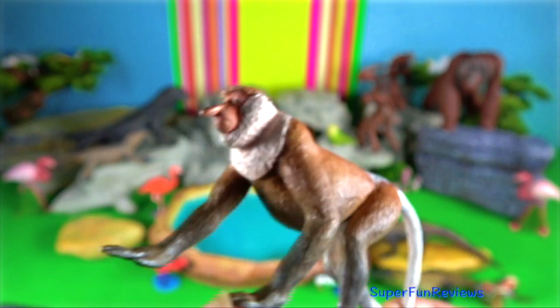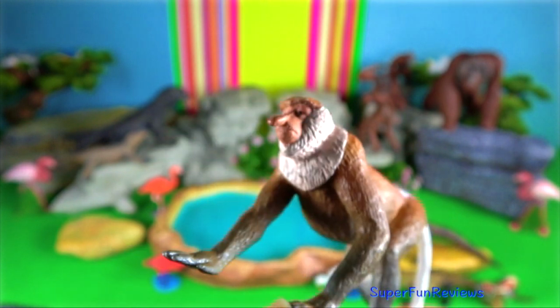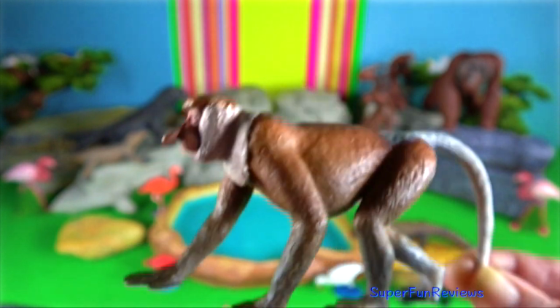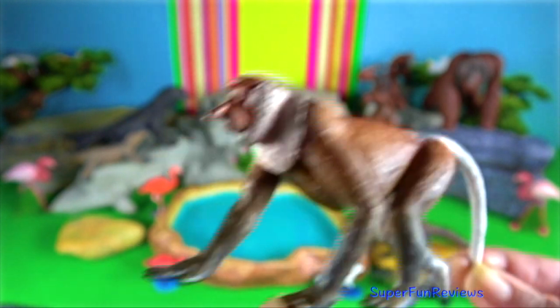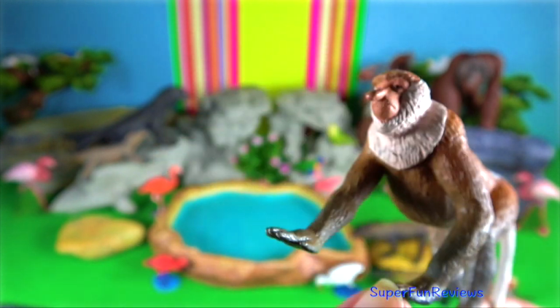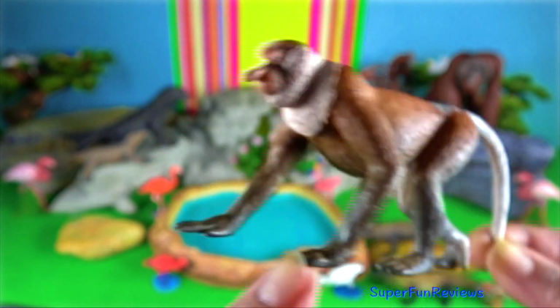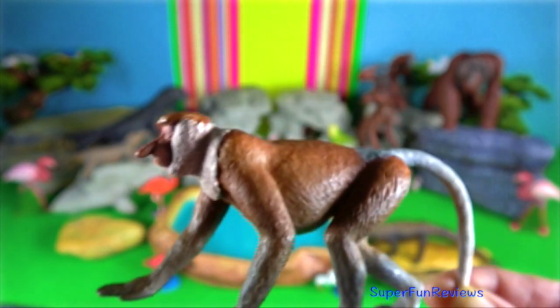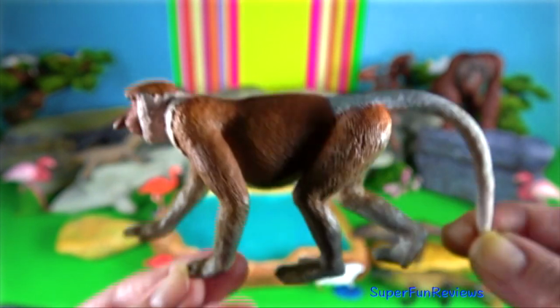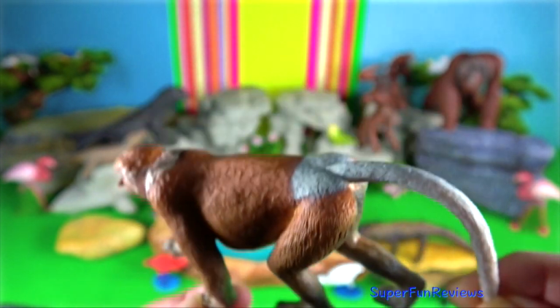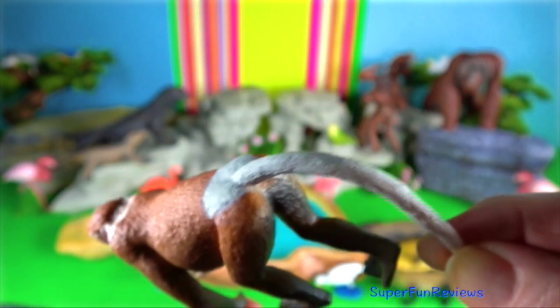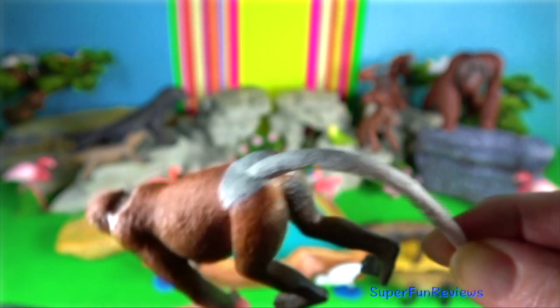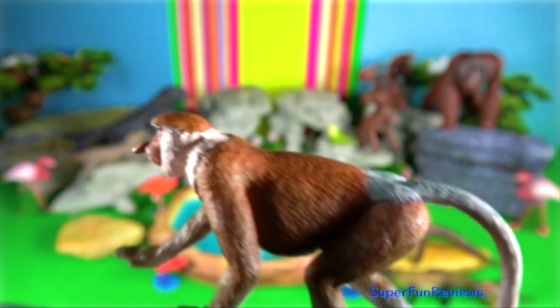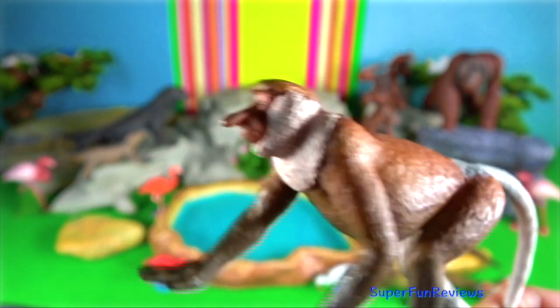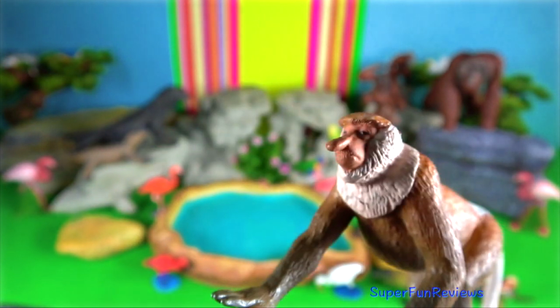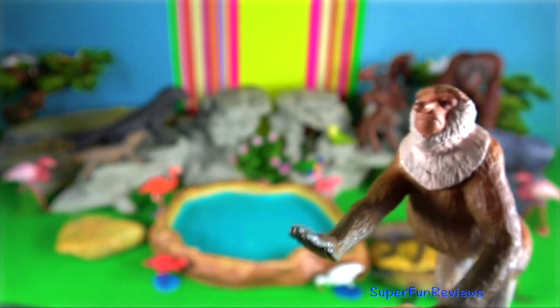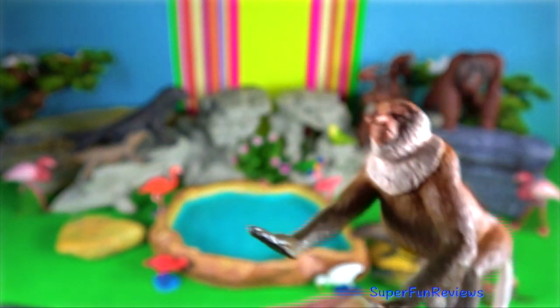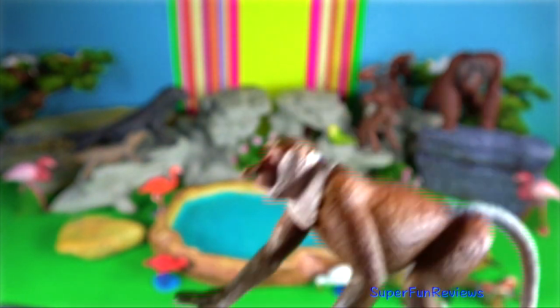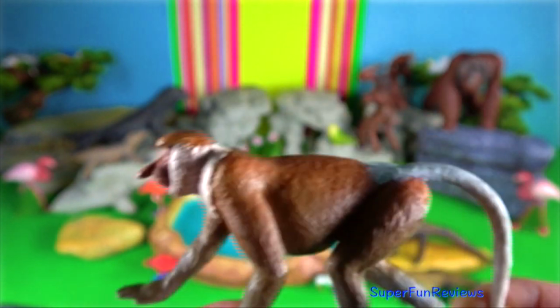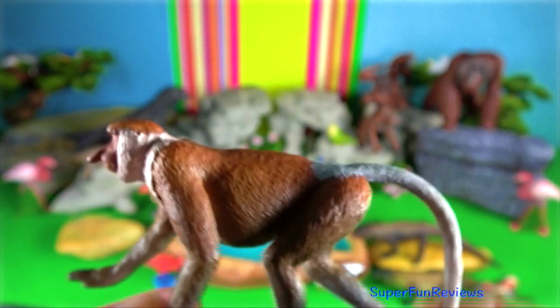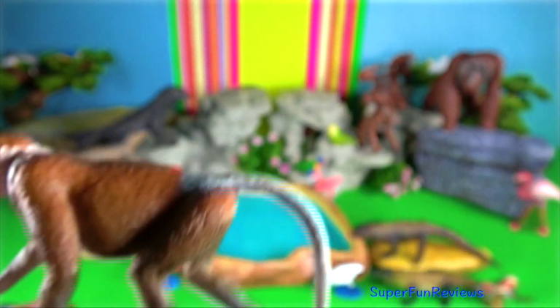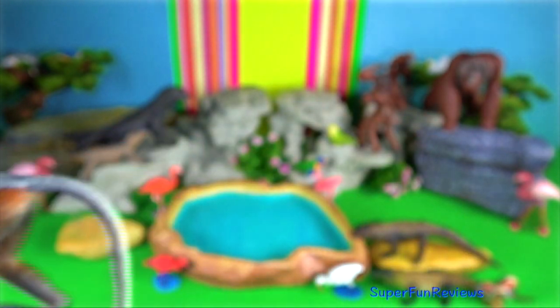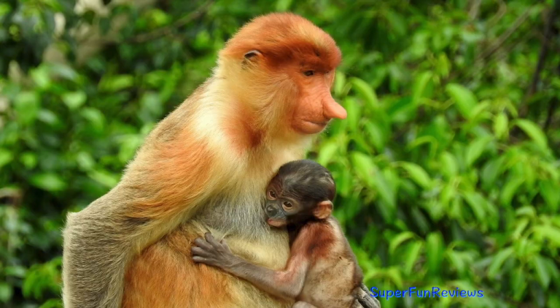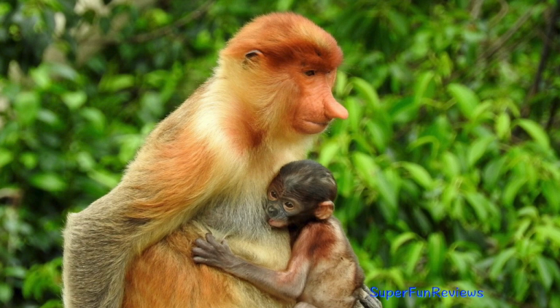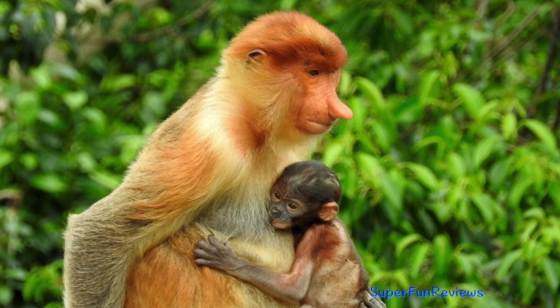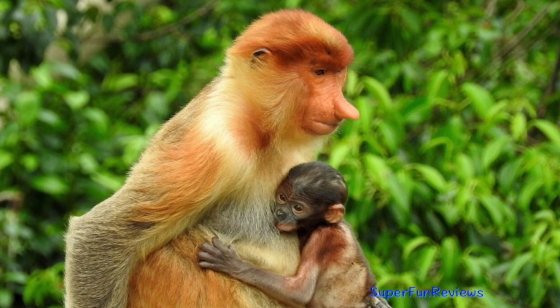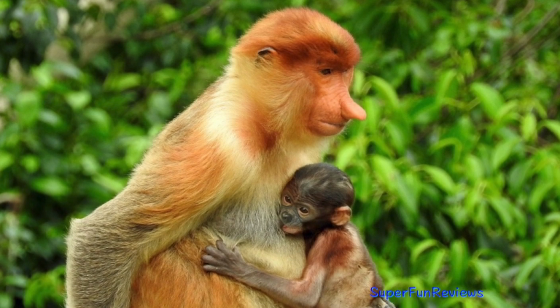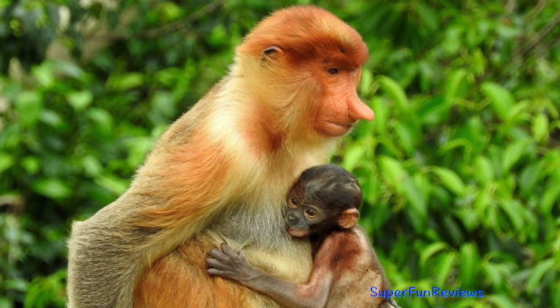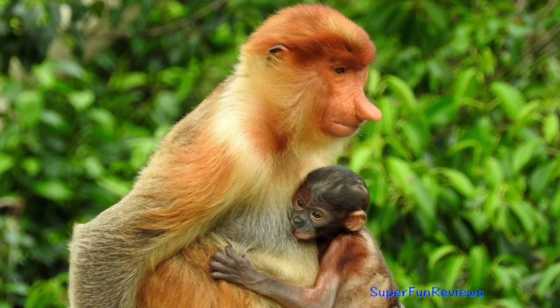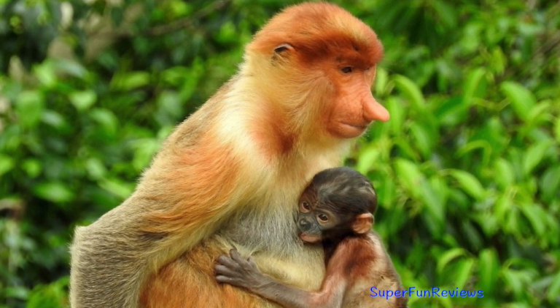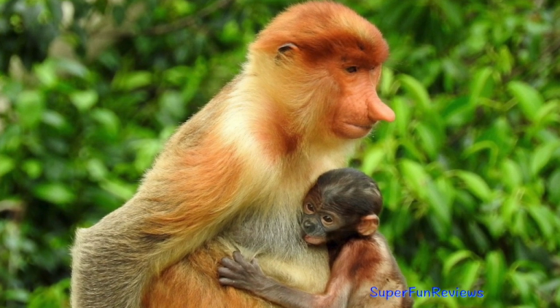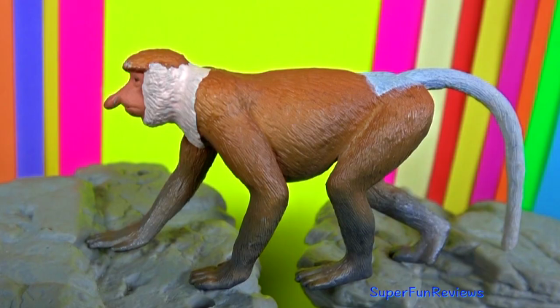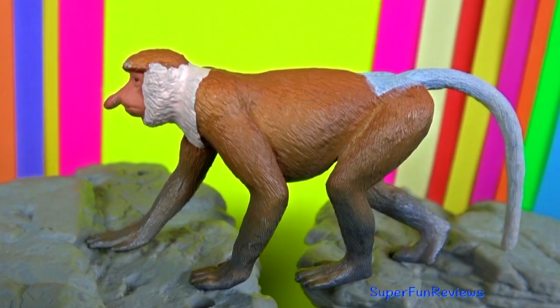Proboscis monkeys are found in Borneo. The males have a large protruding nose which enhances vocalizations through resonance. The nose of the female is smaller.